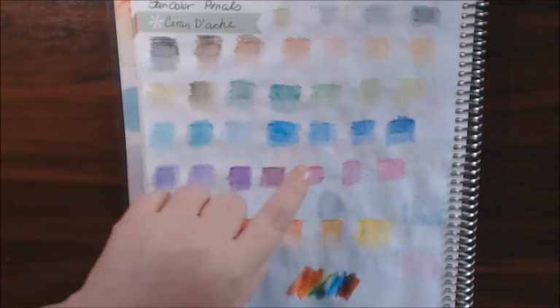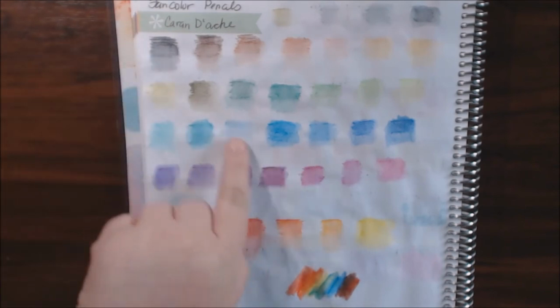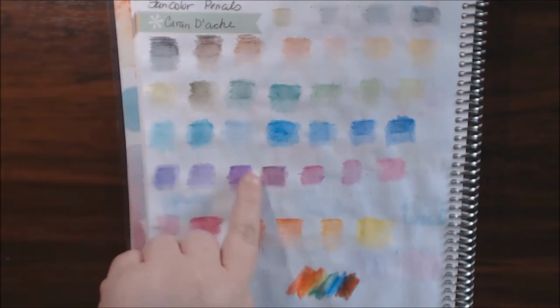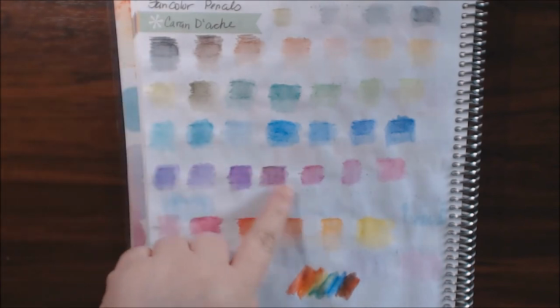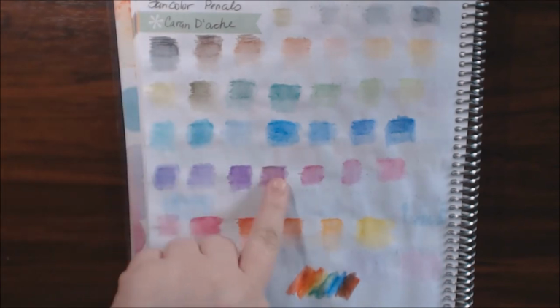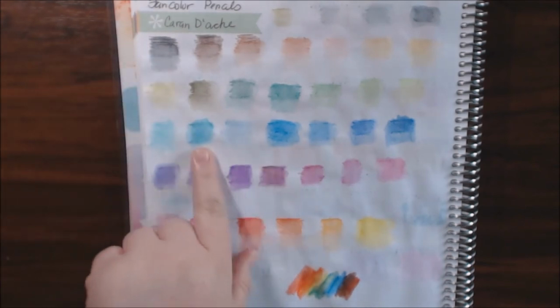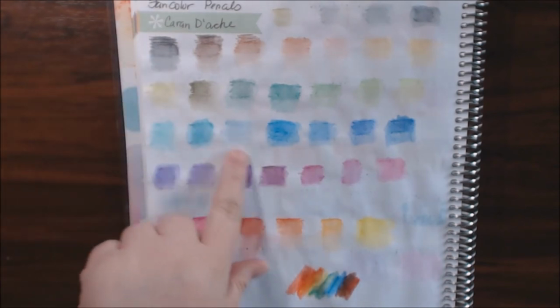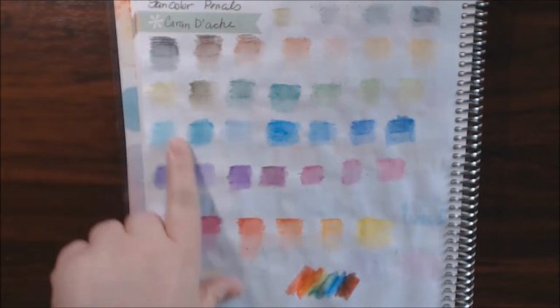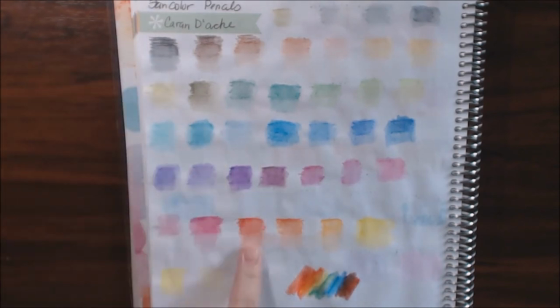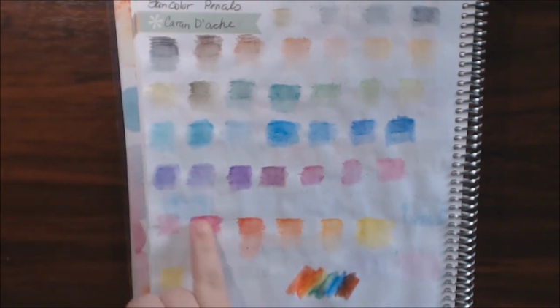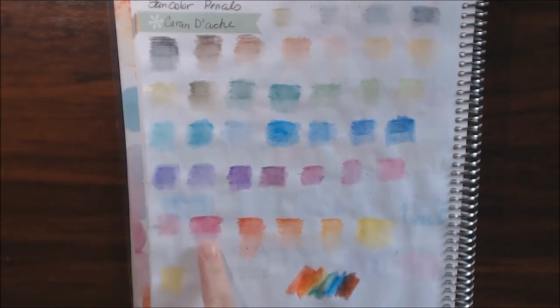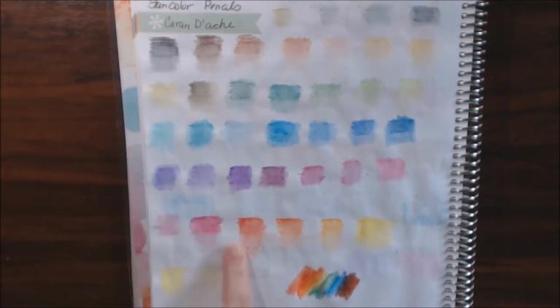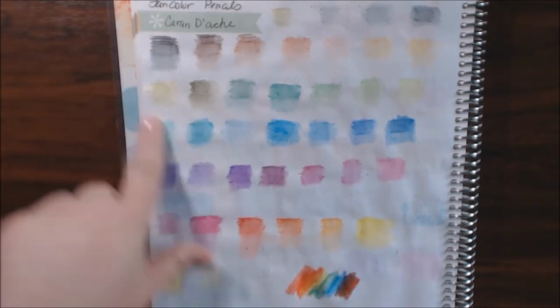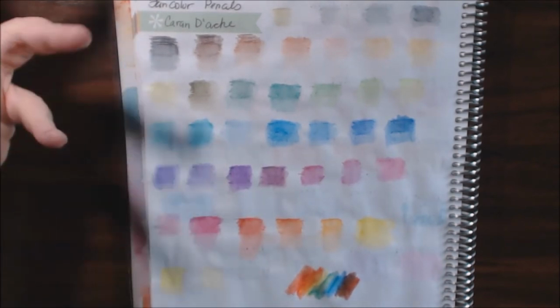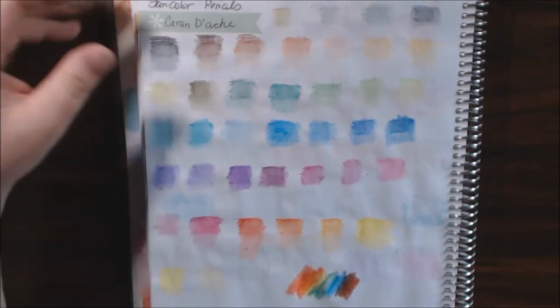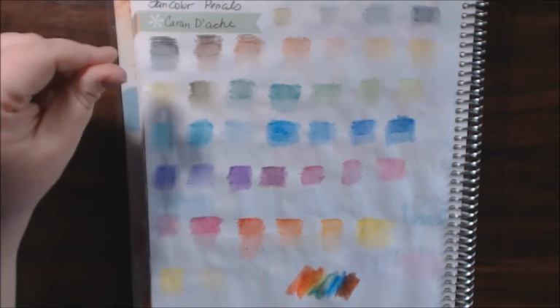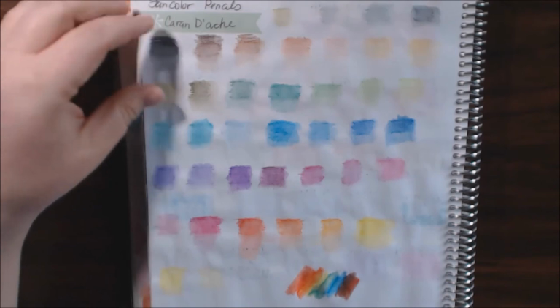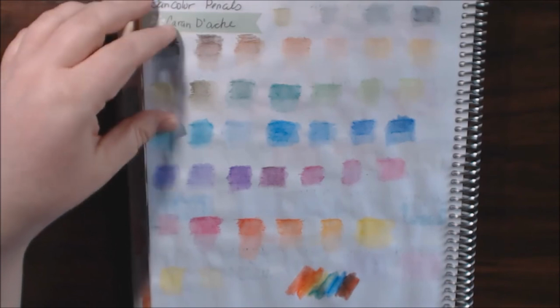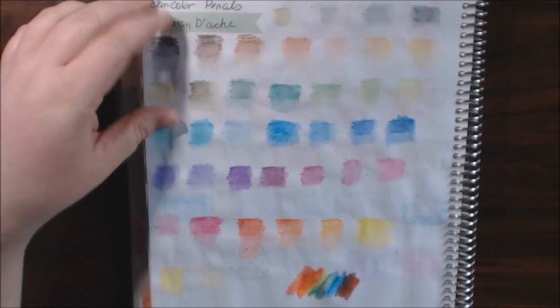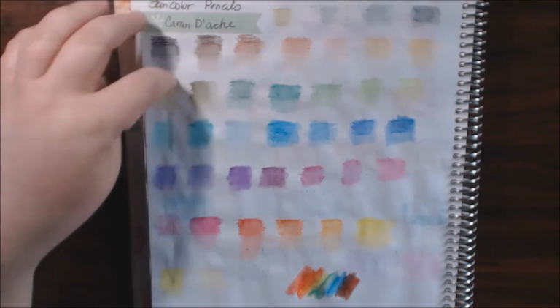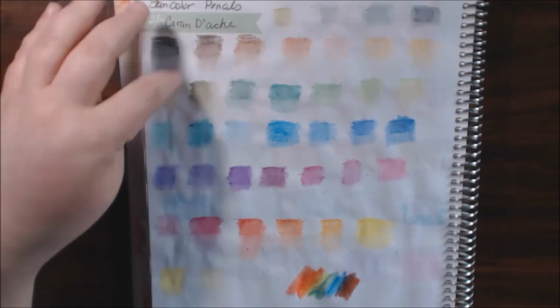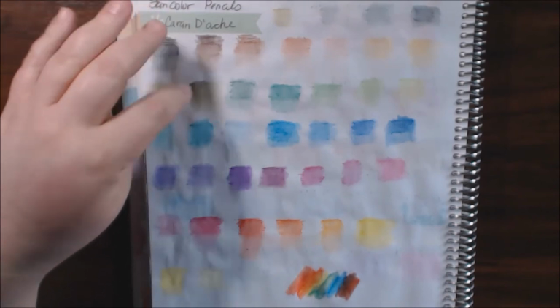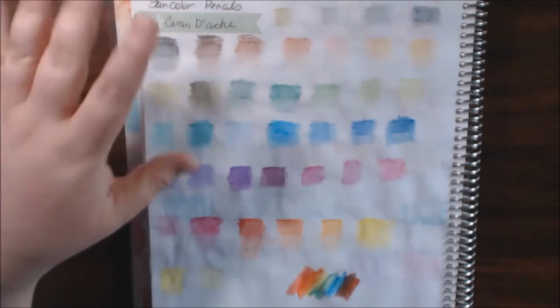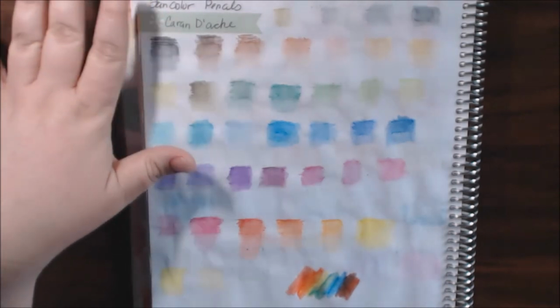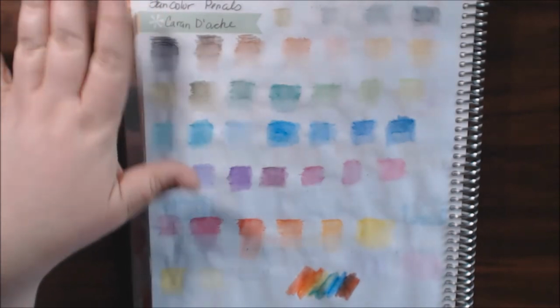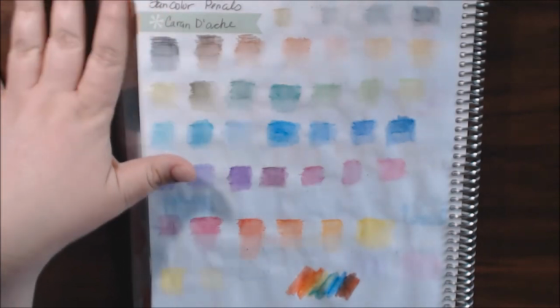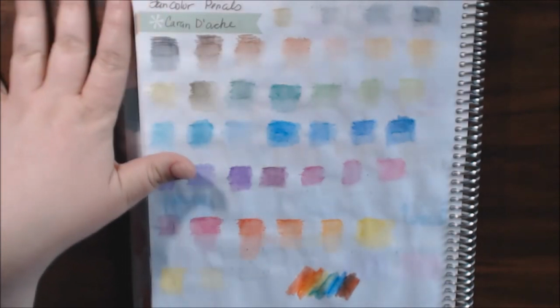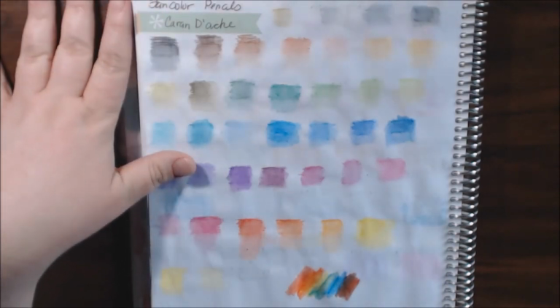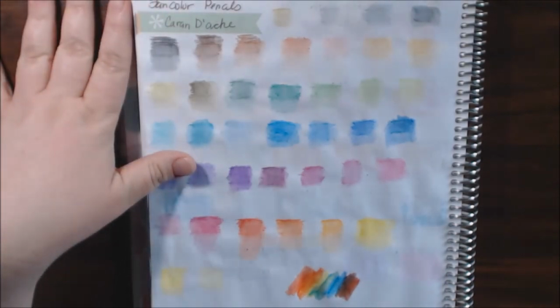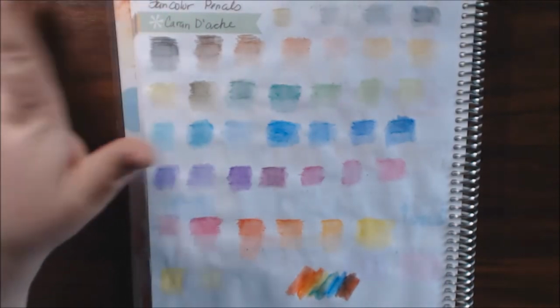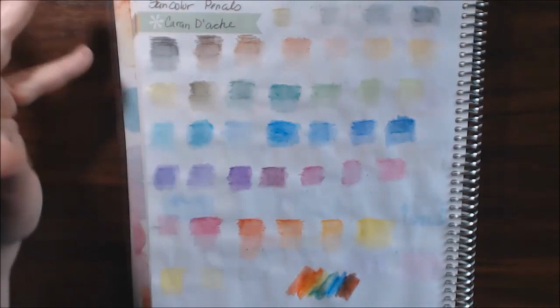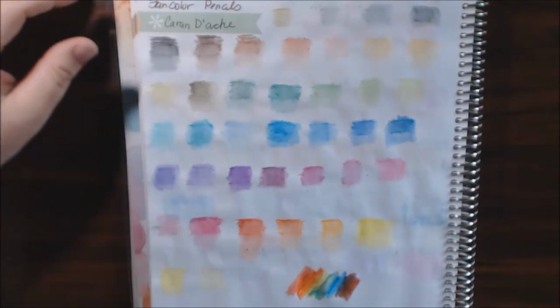They do watercolor out really good — they're very good in that way. These would be really good if you like that pale, pale color for some of your work.